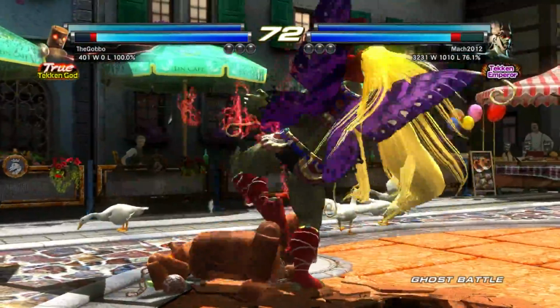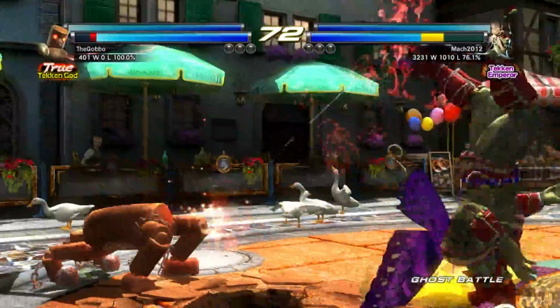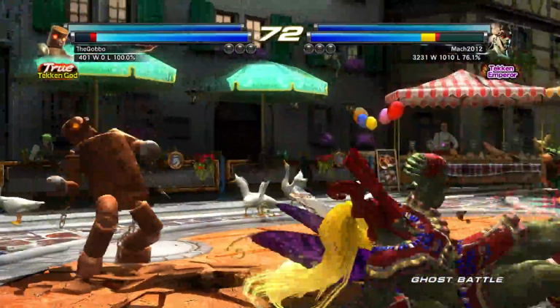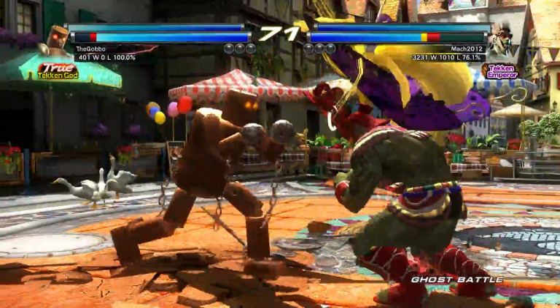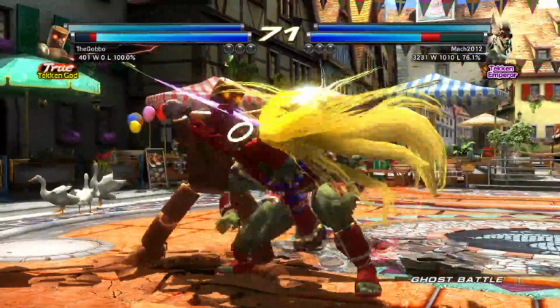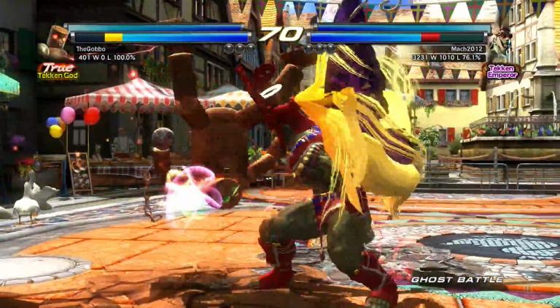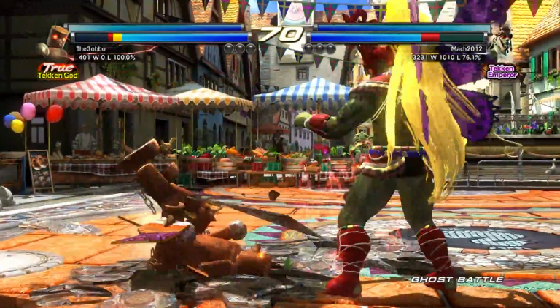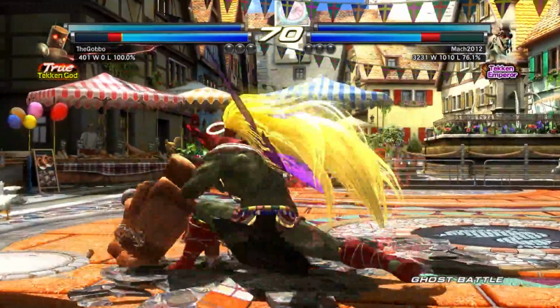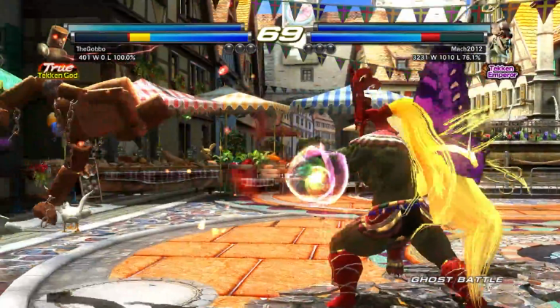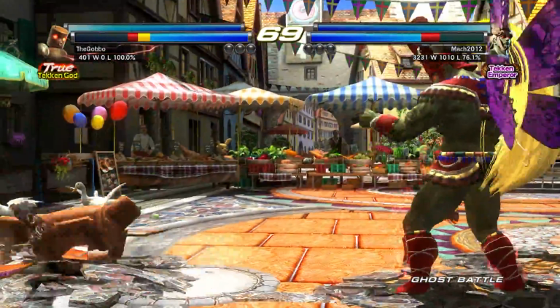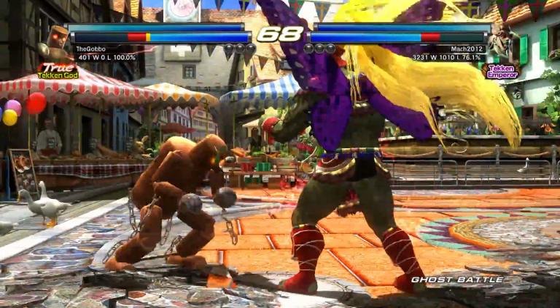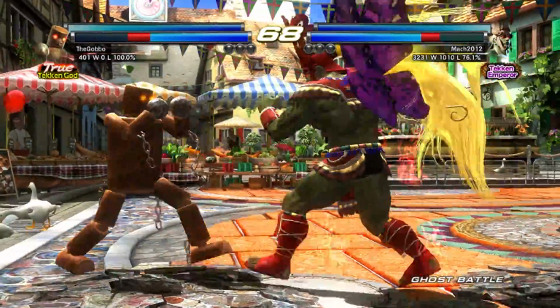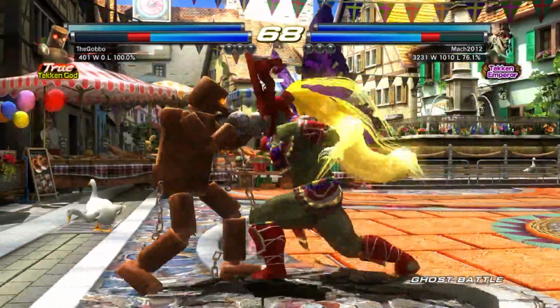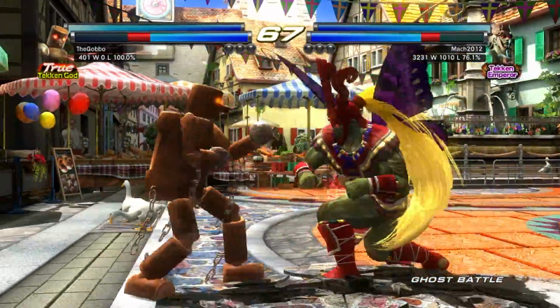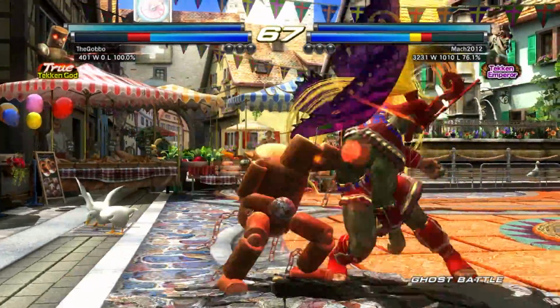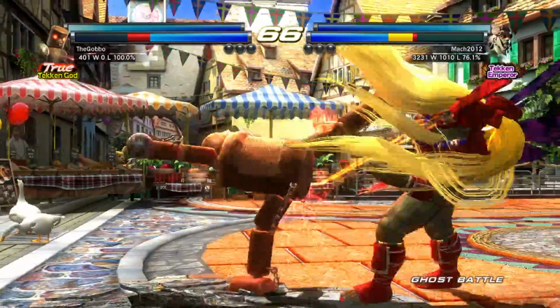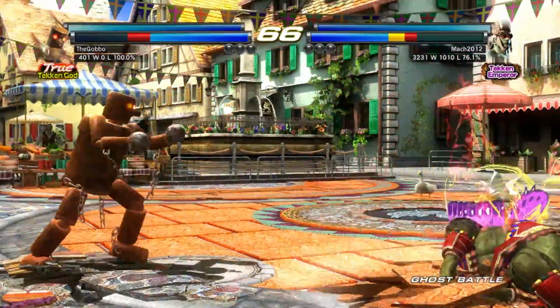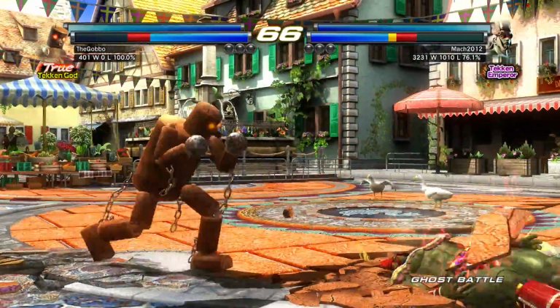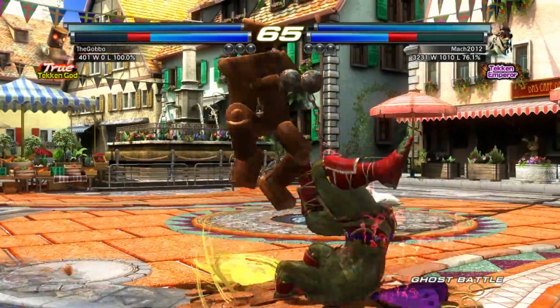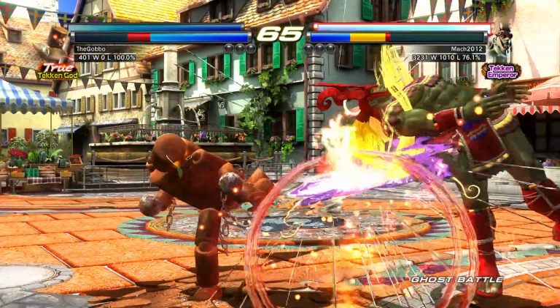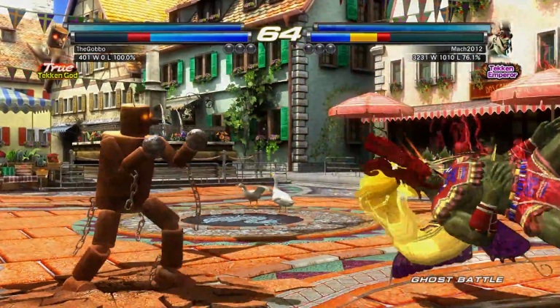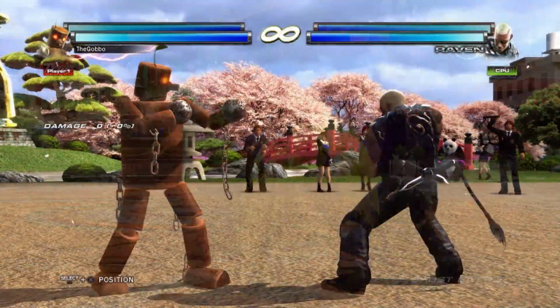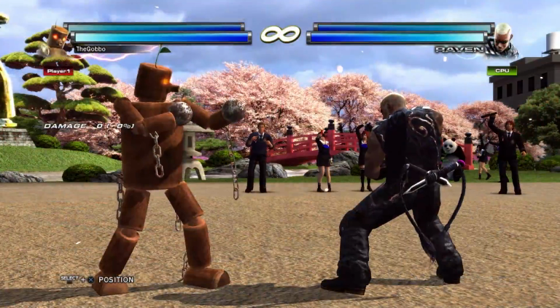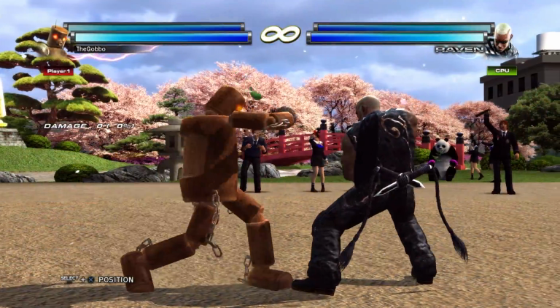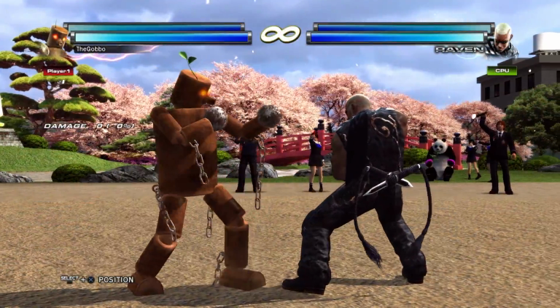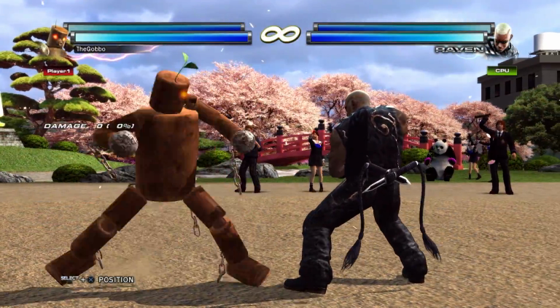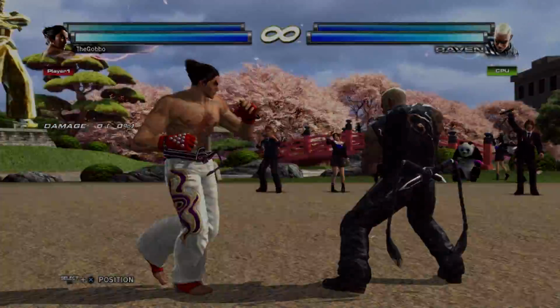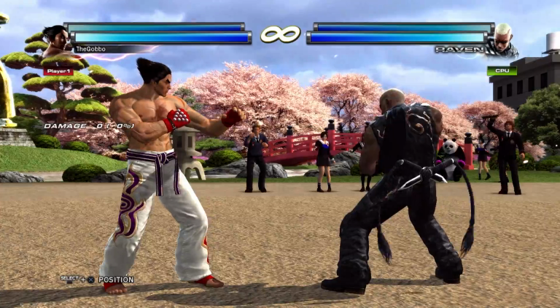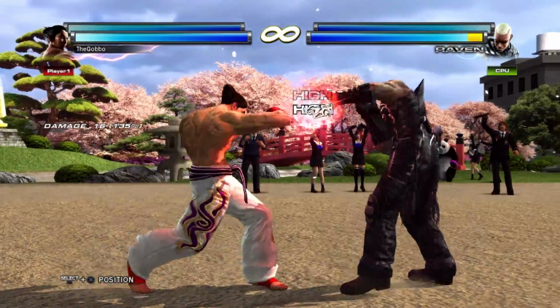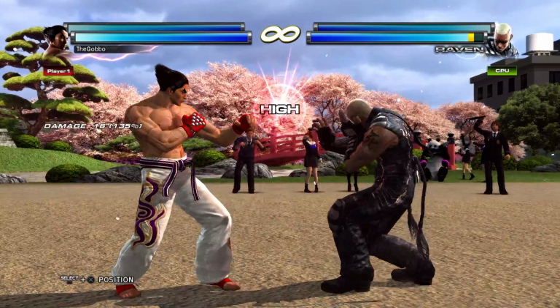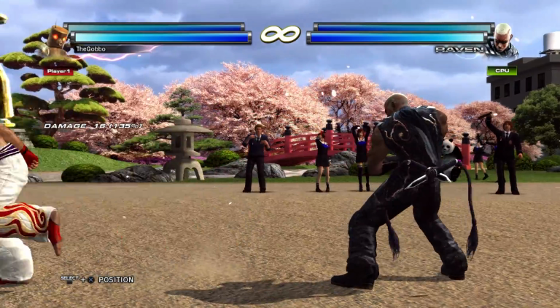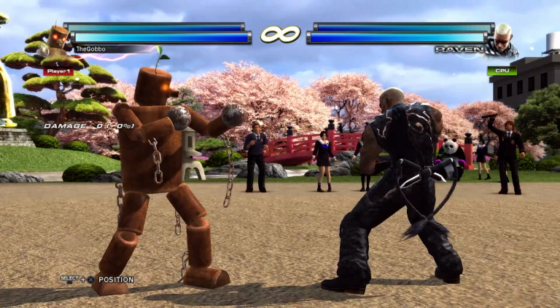But how do I do that? So I started brainstorming. Mokujin is pretty unique in Tag 2, thanks to the bounce system, the intricate combo system, and also his static frame.